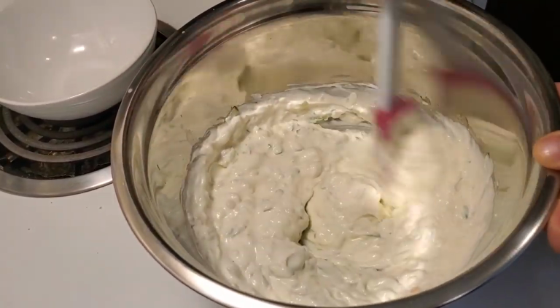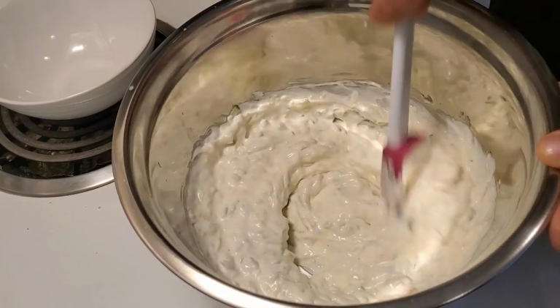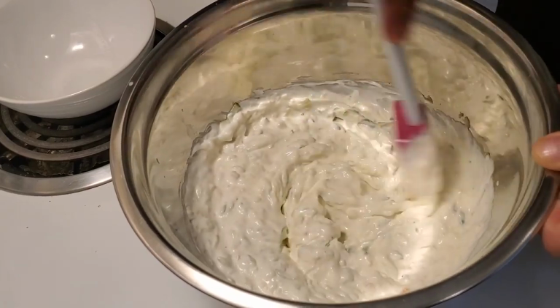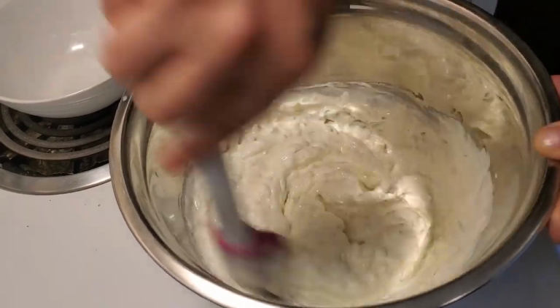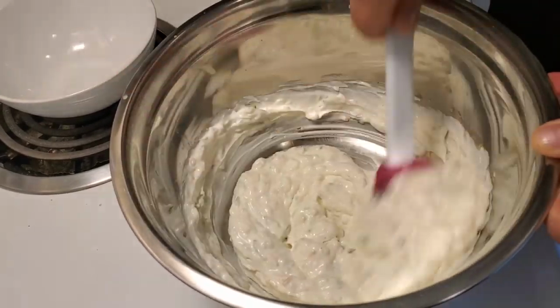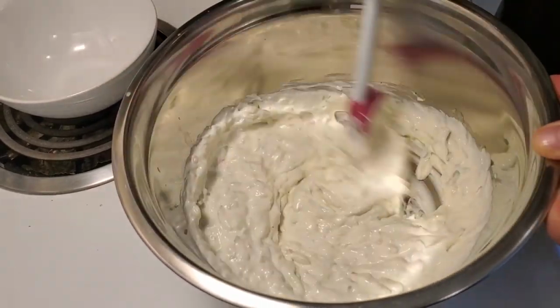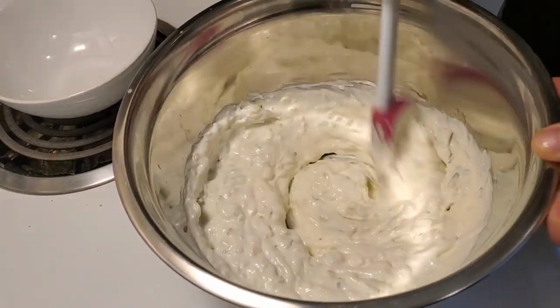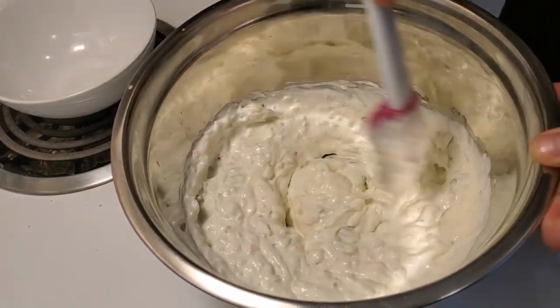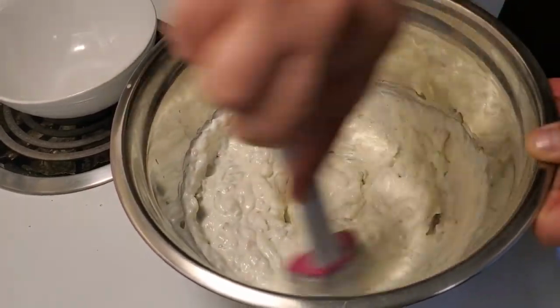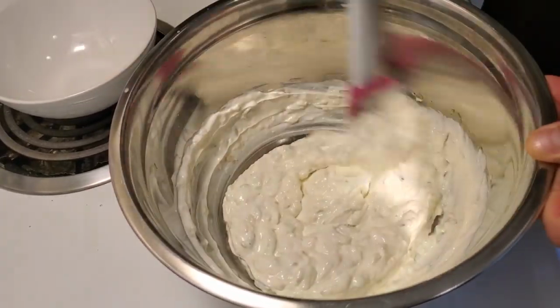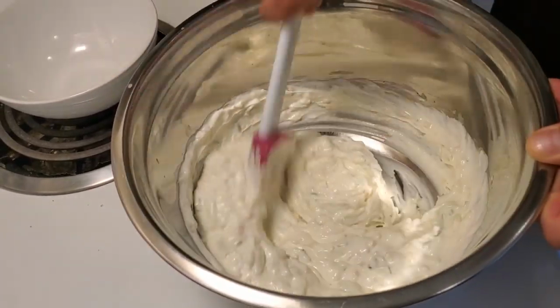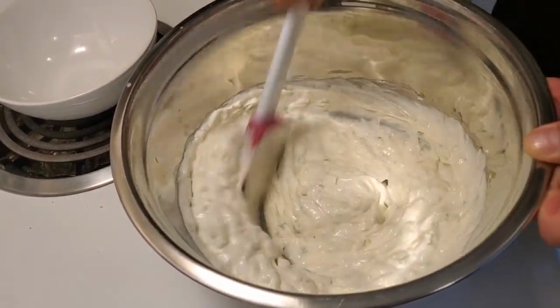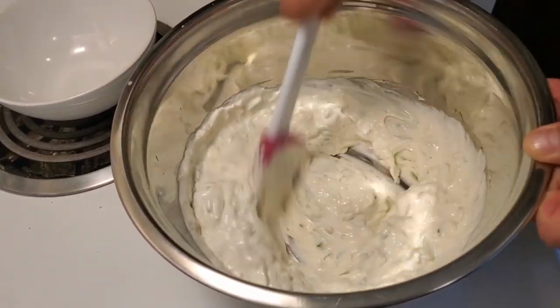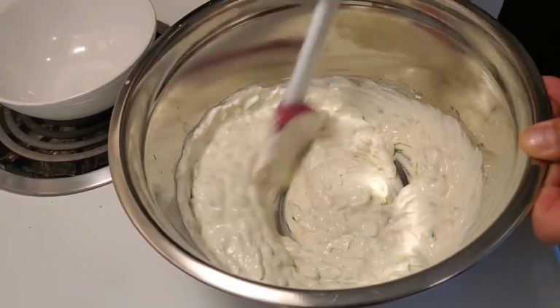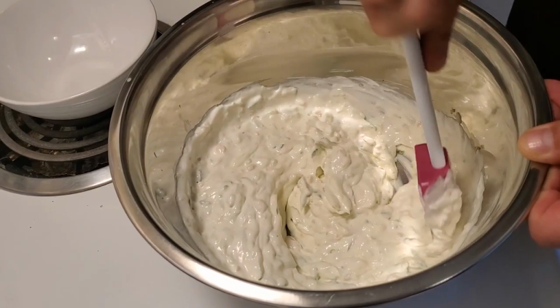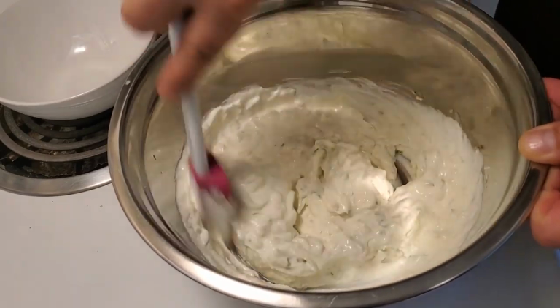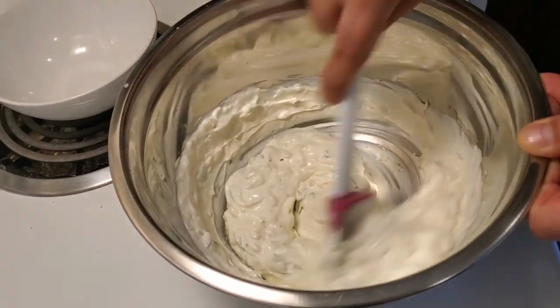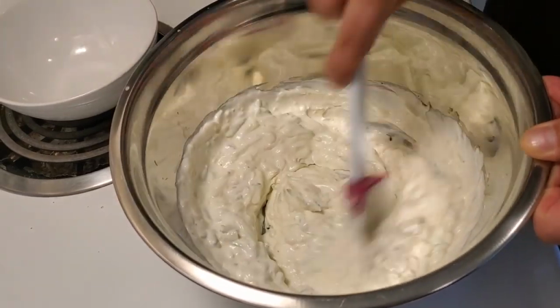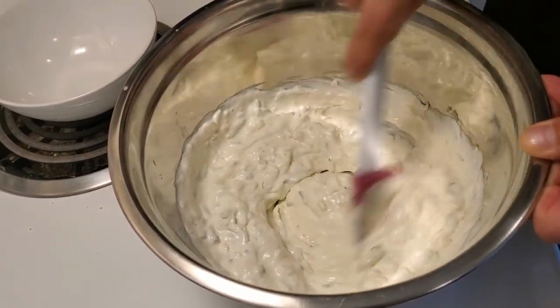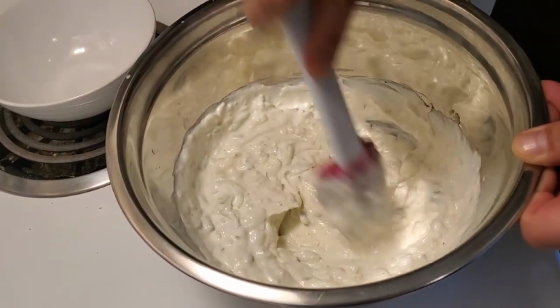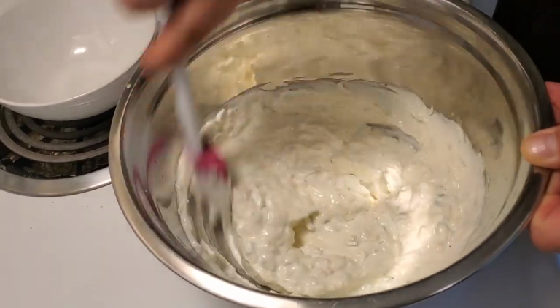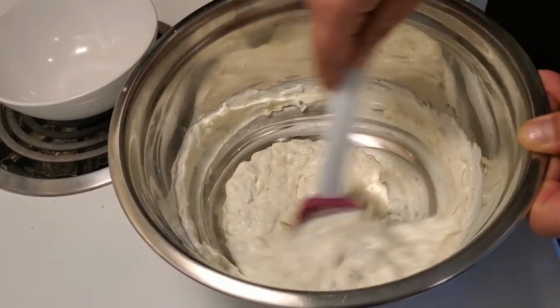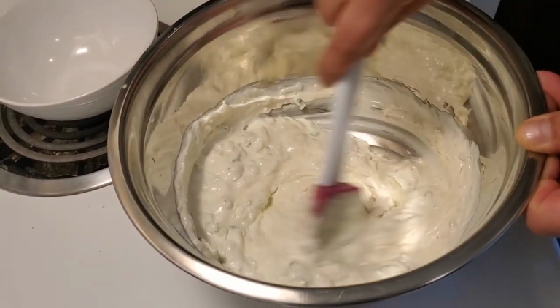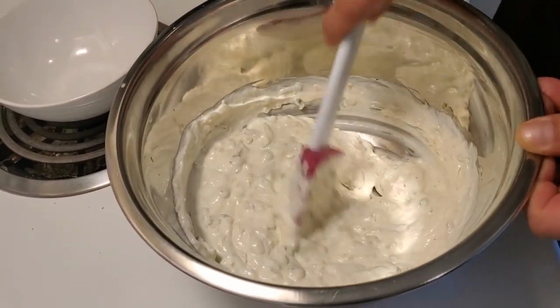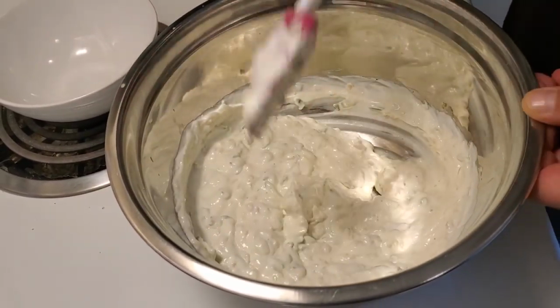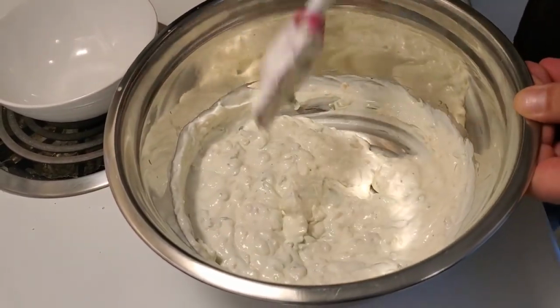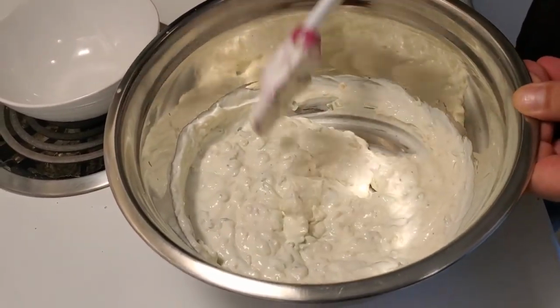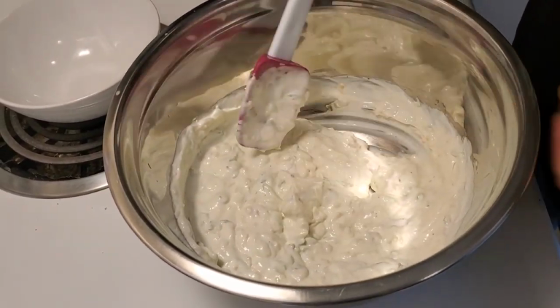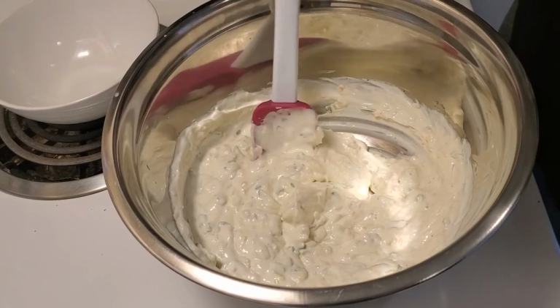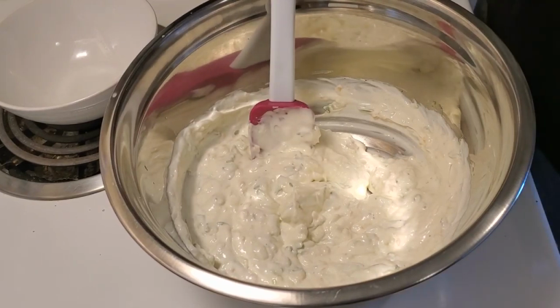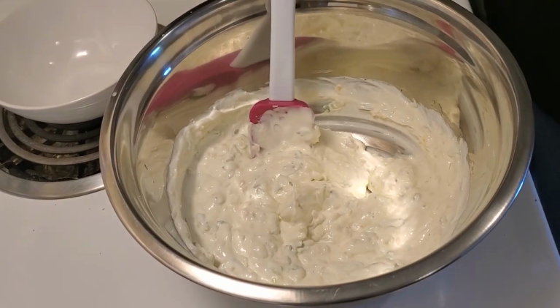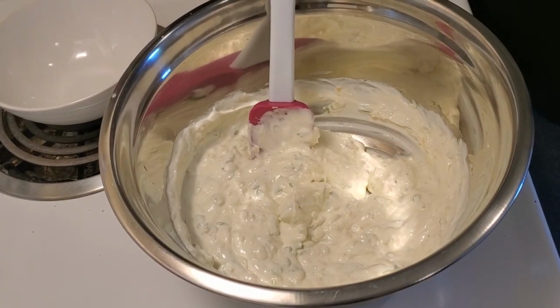And later on in this video, I'm going to be making some cevapi and fresh pita bread to go along with this lovely tzatziki. We'll see you in a few.